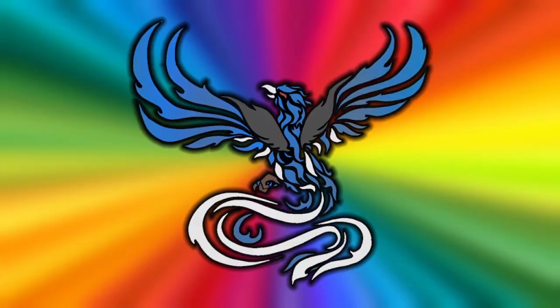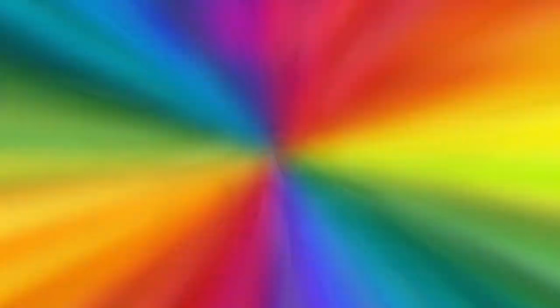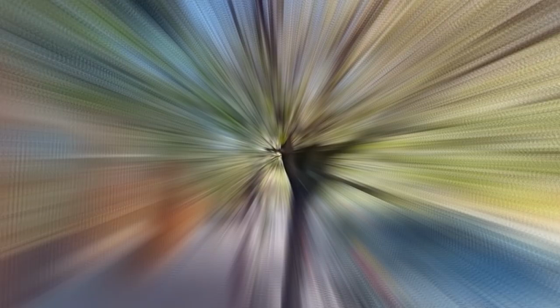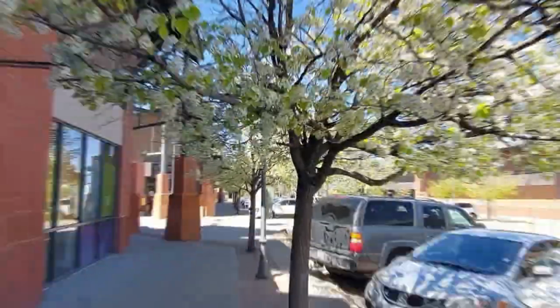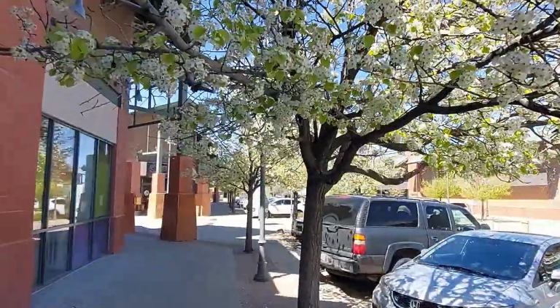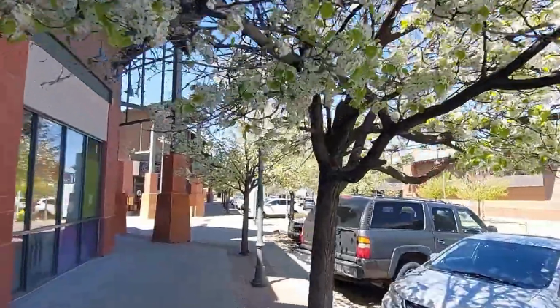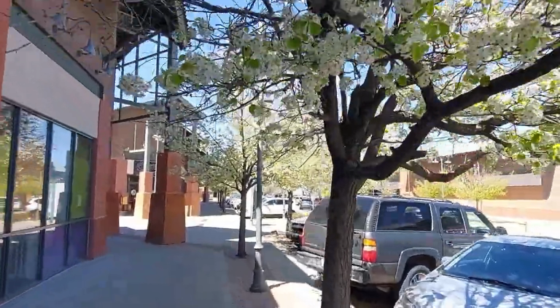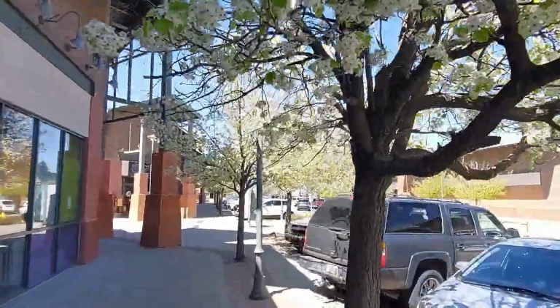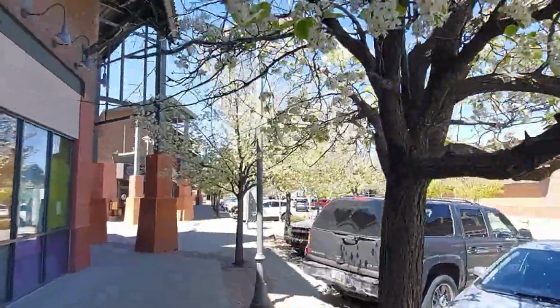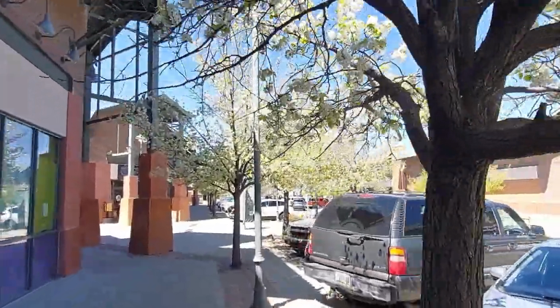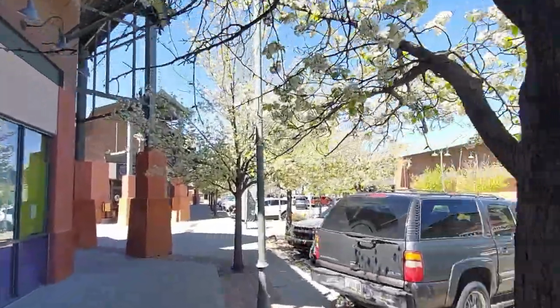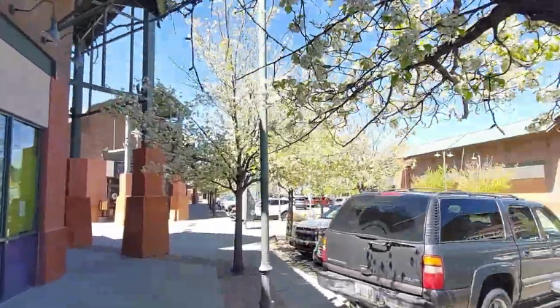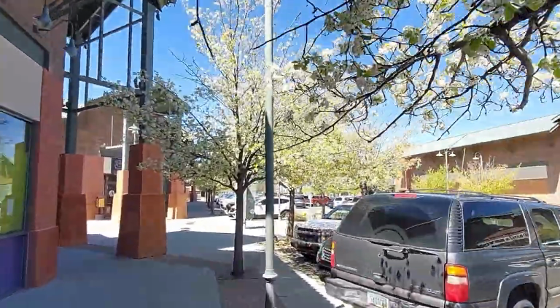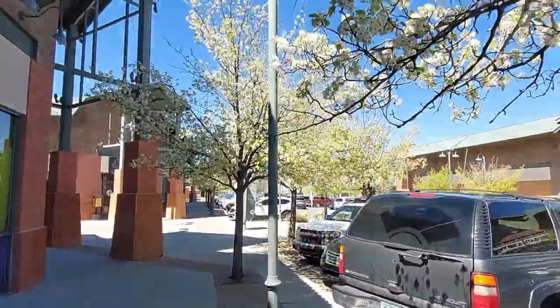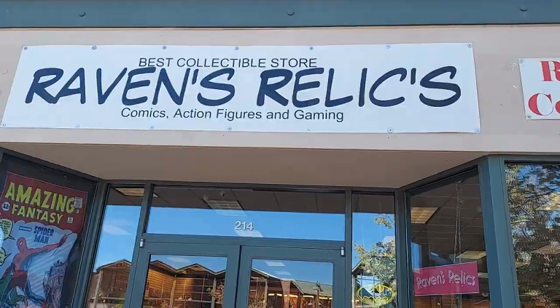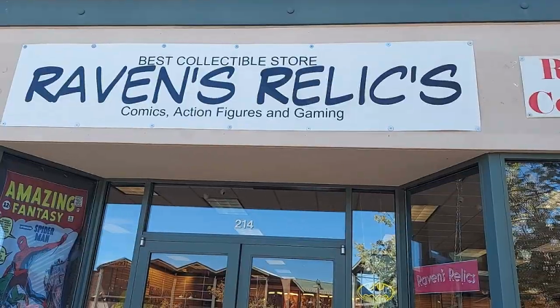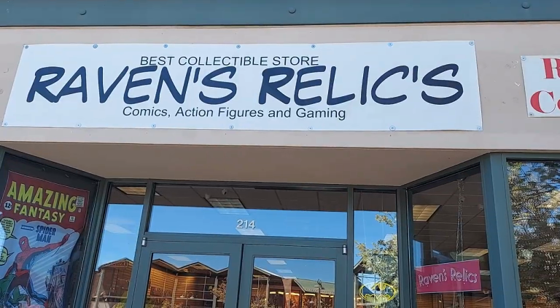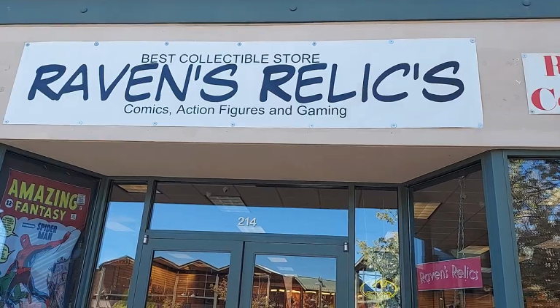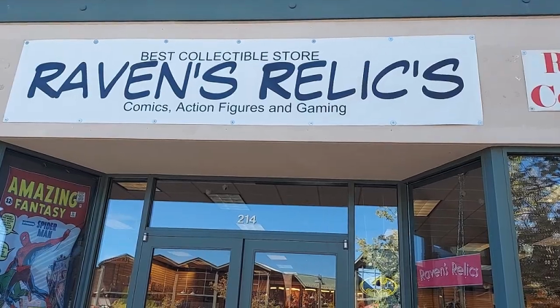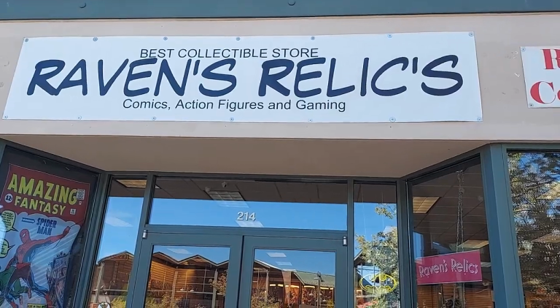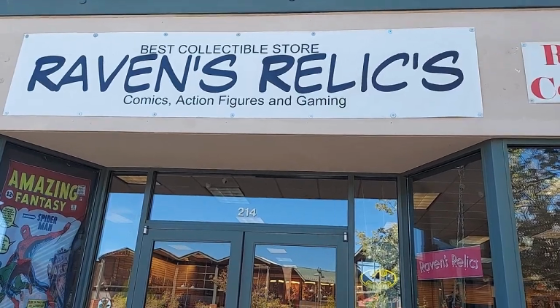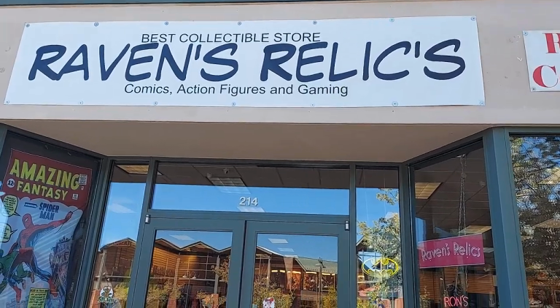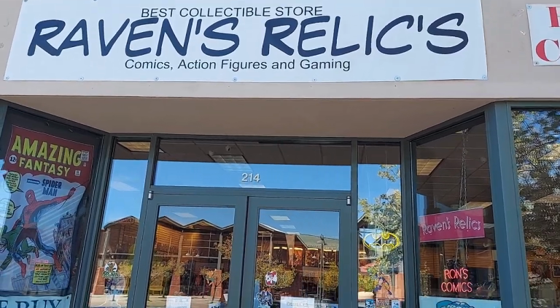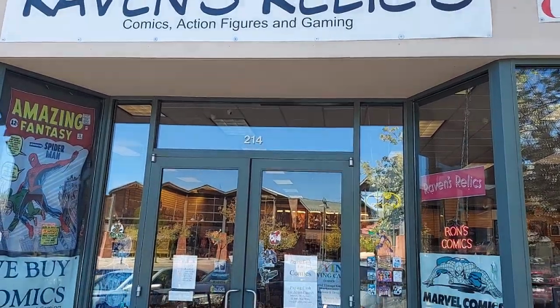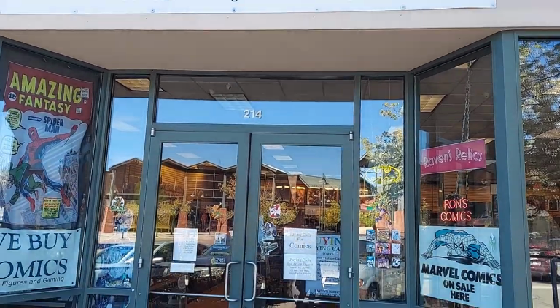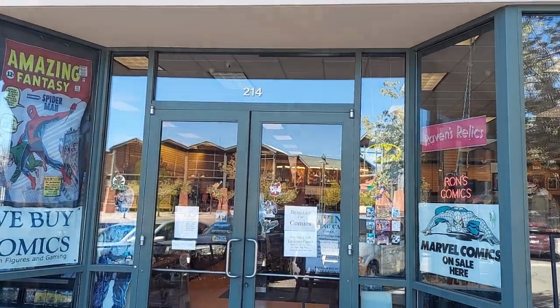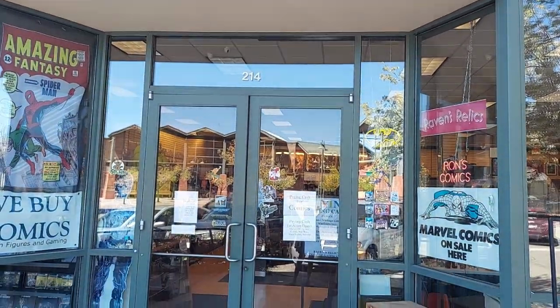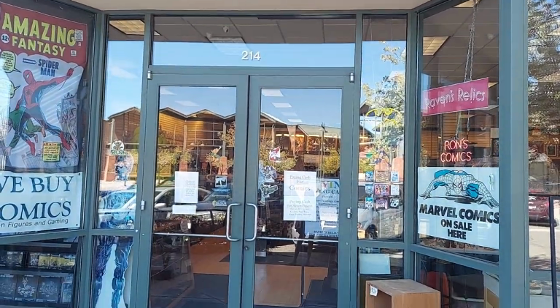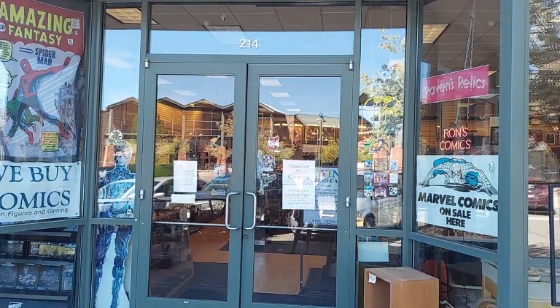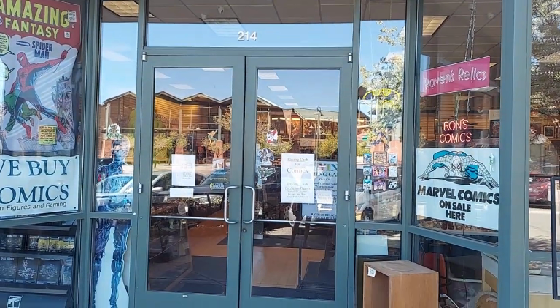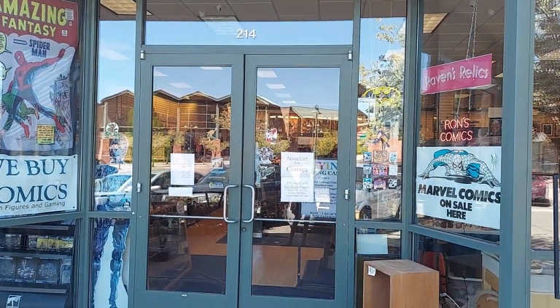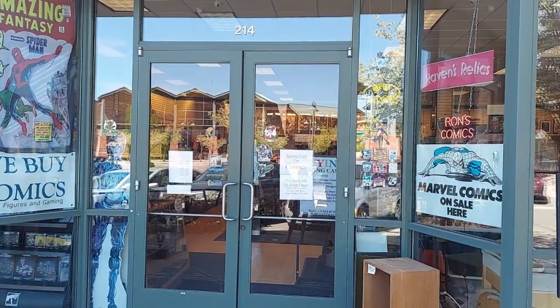There's some beautiful trees around here. It's really, really pretty around these parts. Alright guys, we're here at Raven's Relics Comic Book Store. They have some pops inside, so let's go check it out.